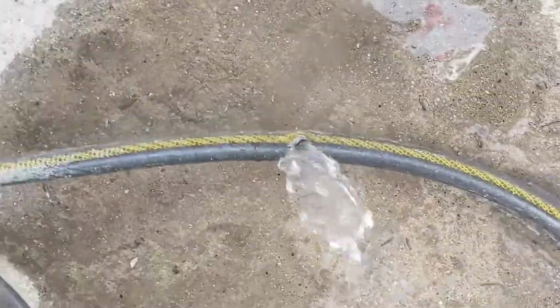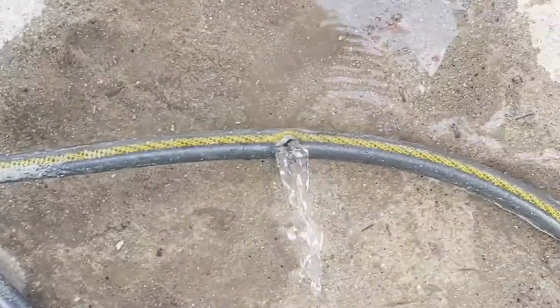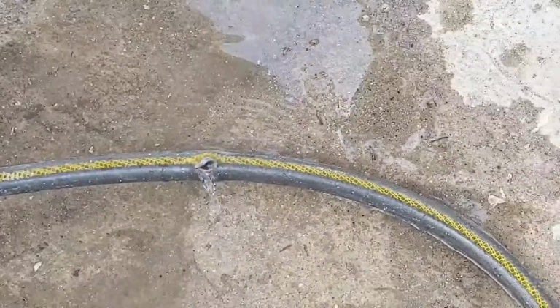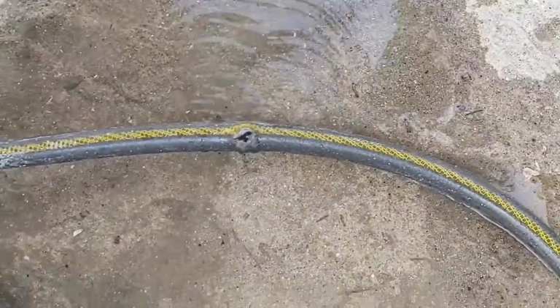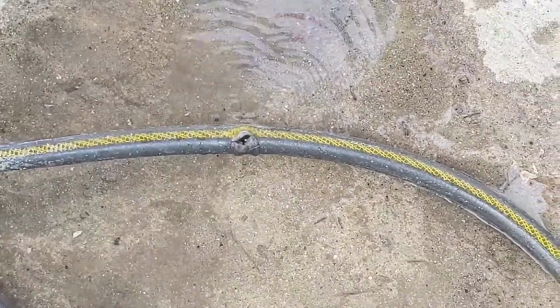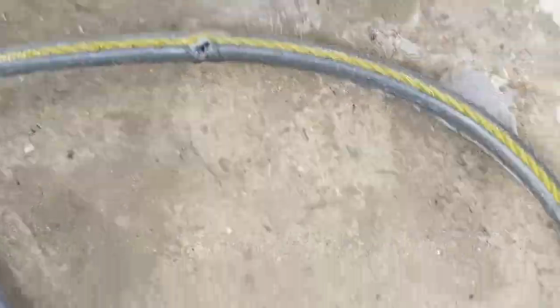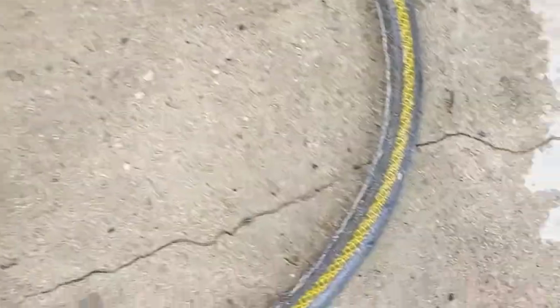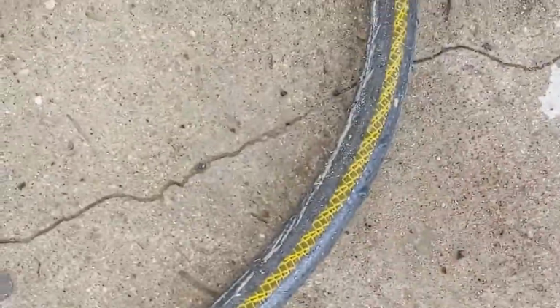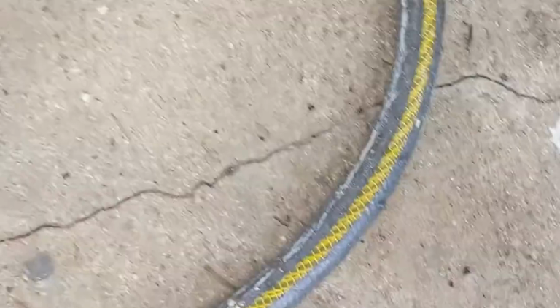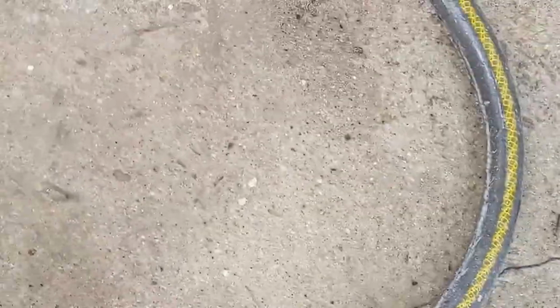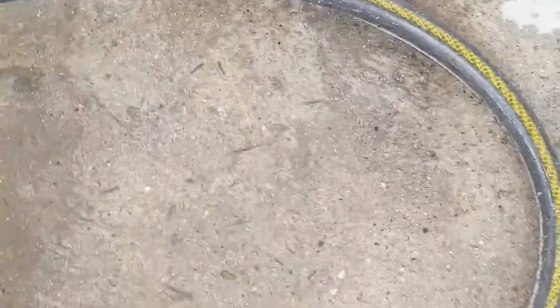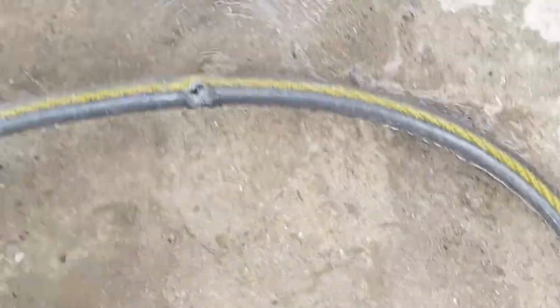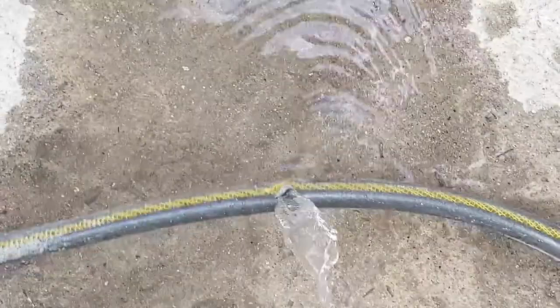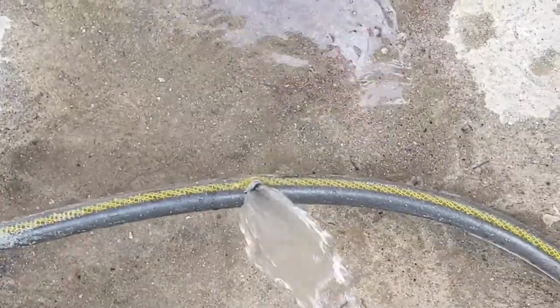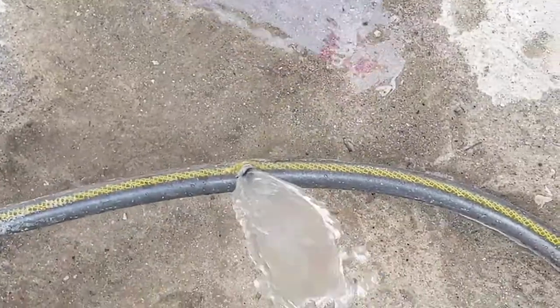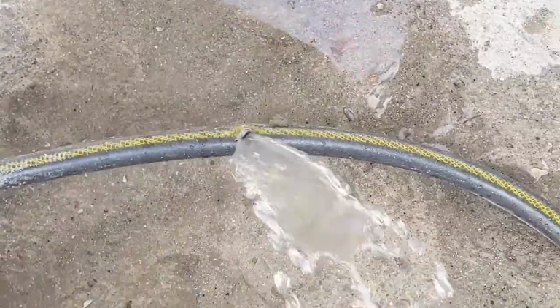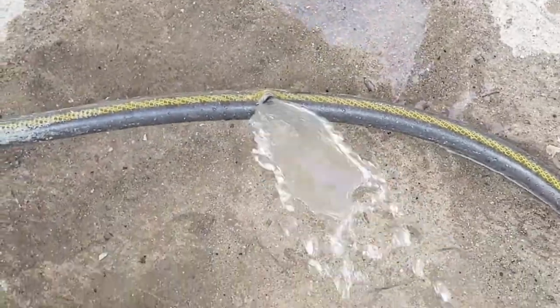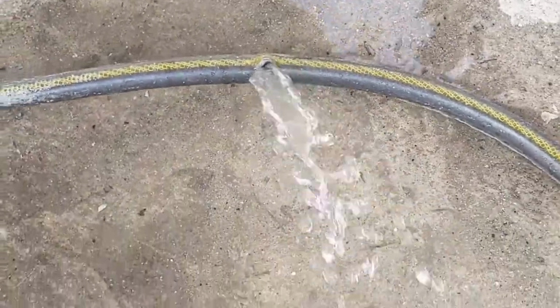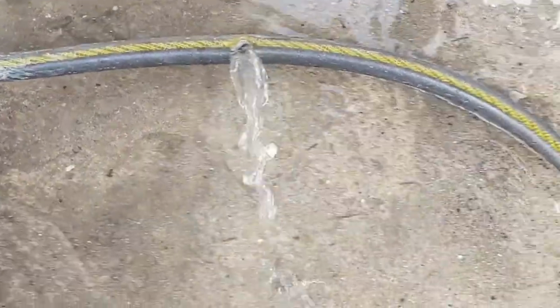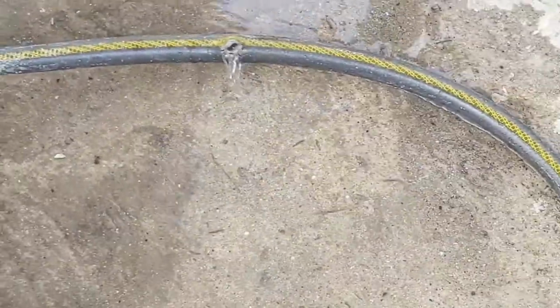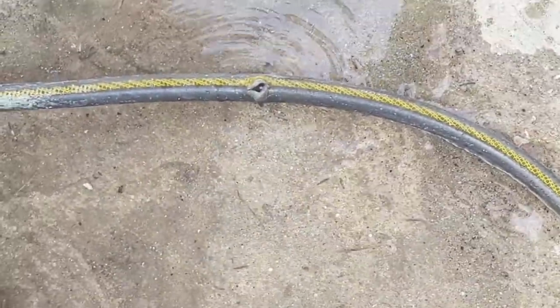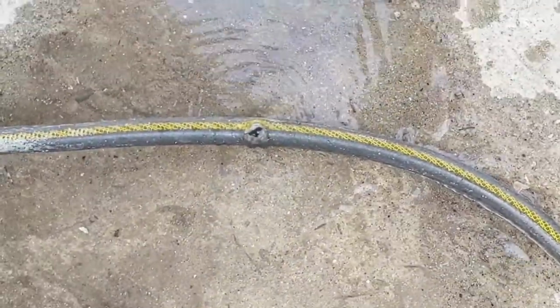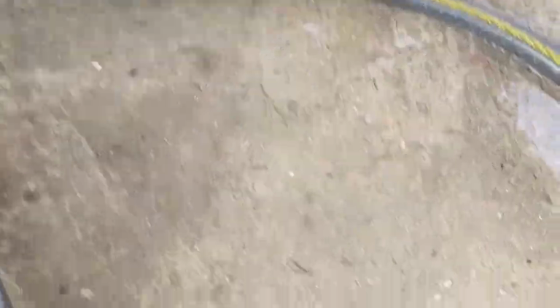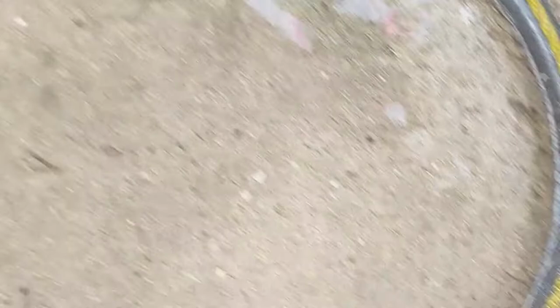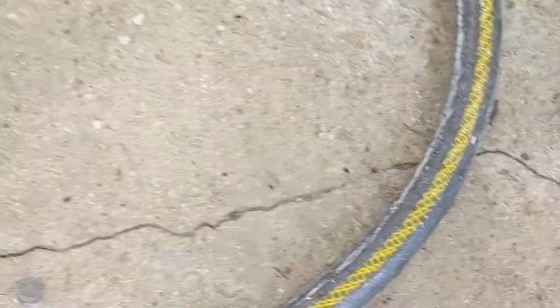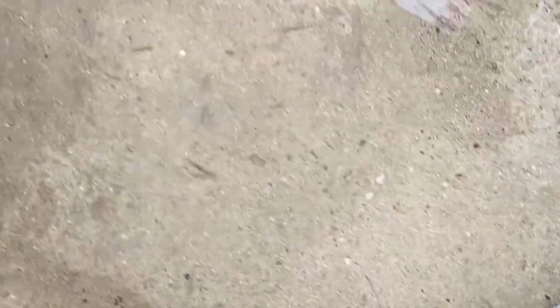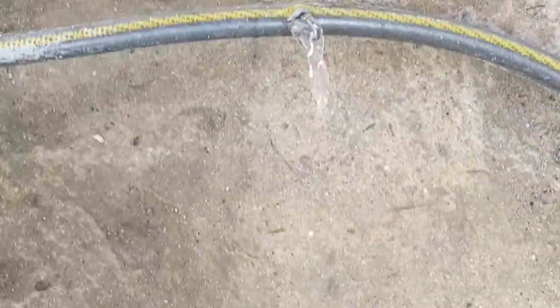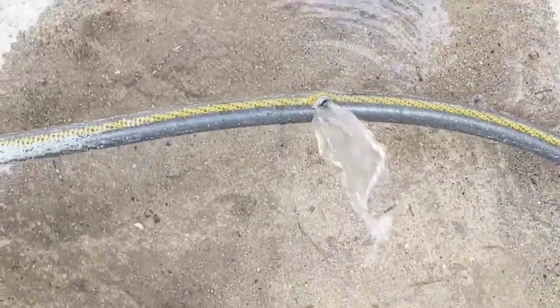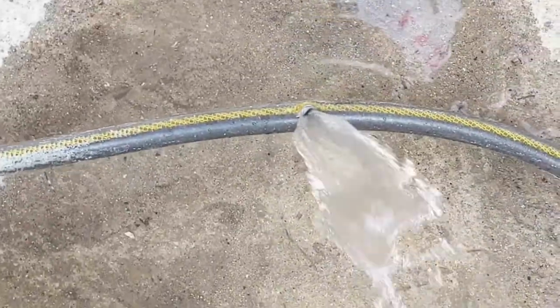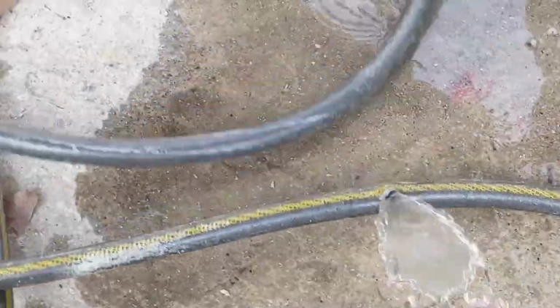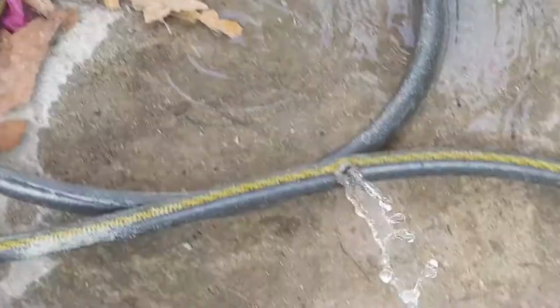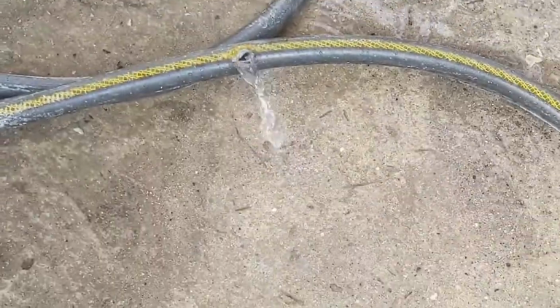There's a hole in my hose, dear Liza, dear Liza, there's a hole in my hose. Dang, and this was the good hose. Oh well.